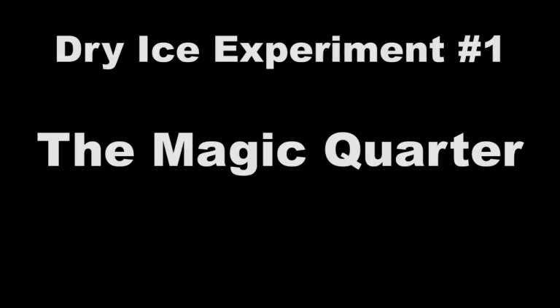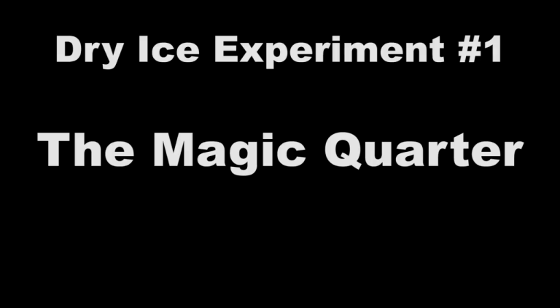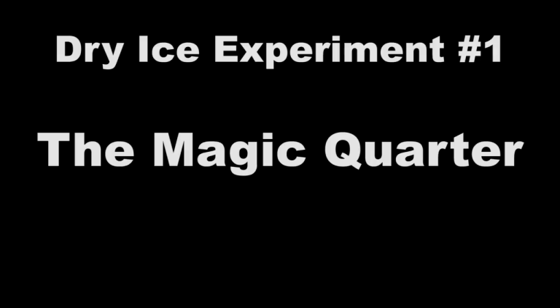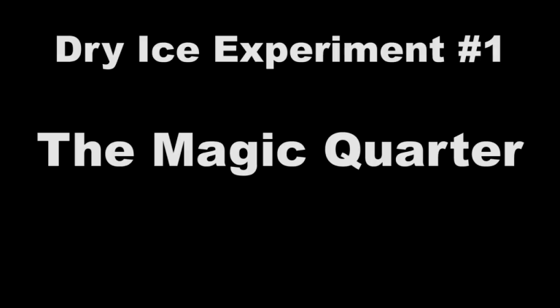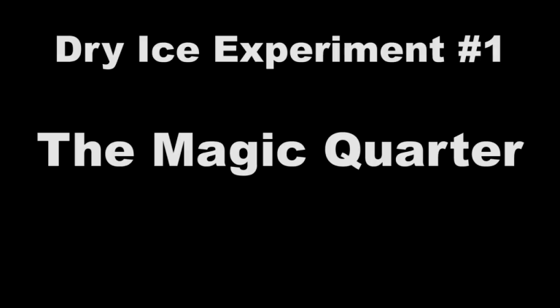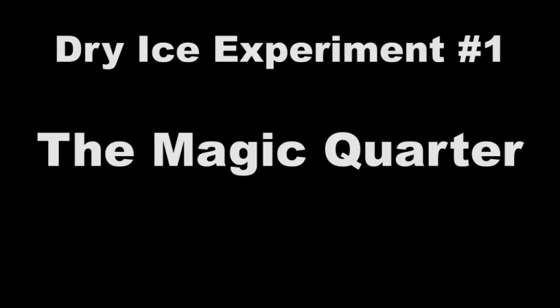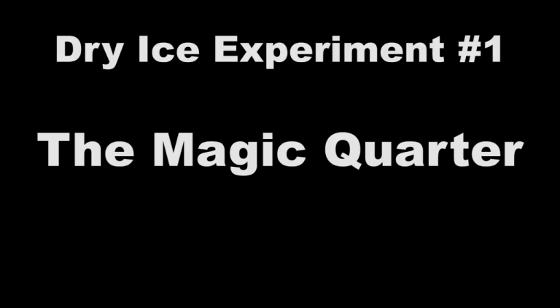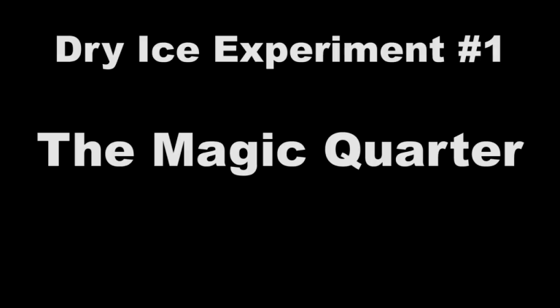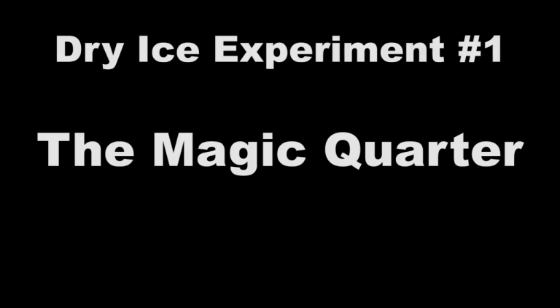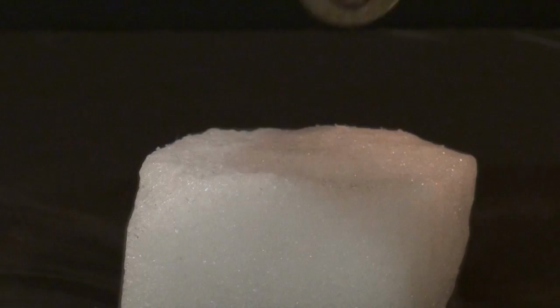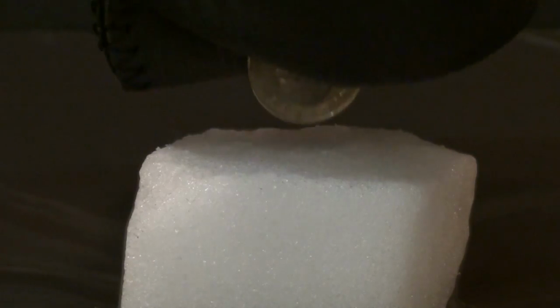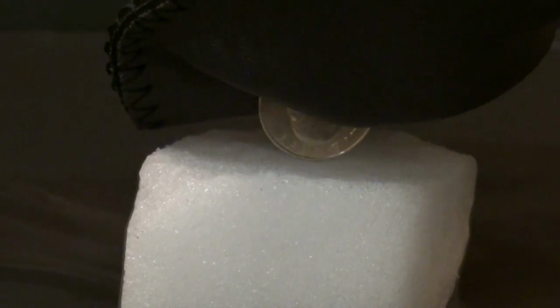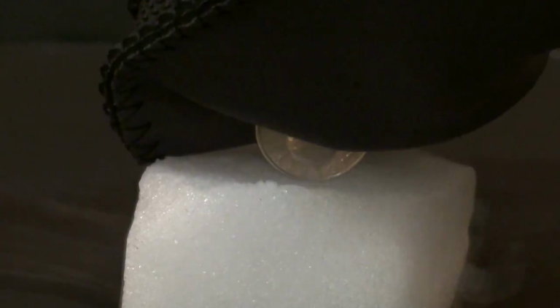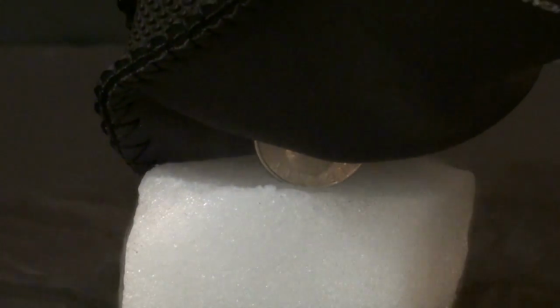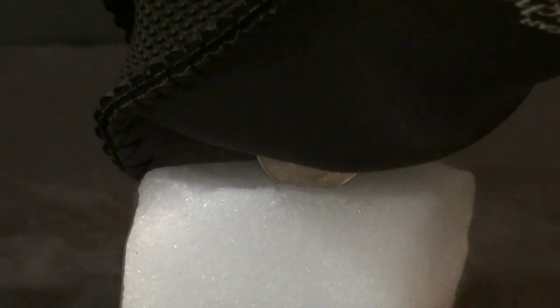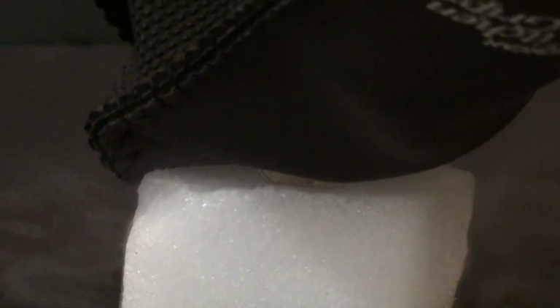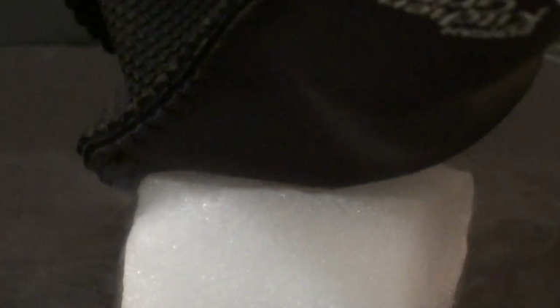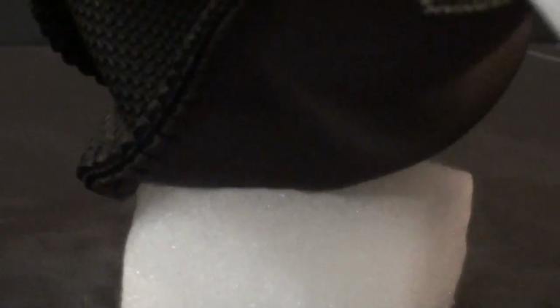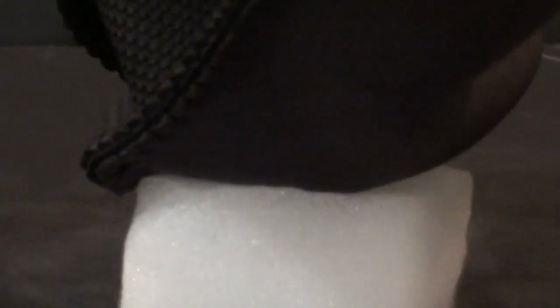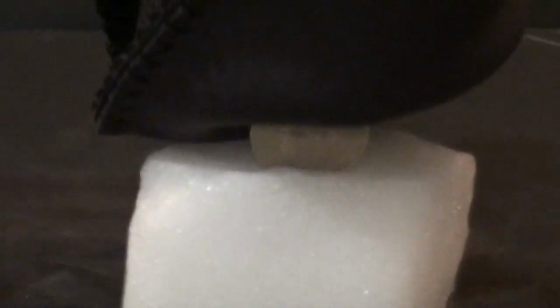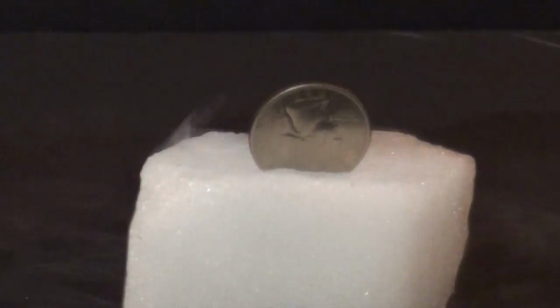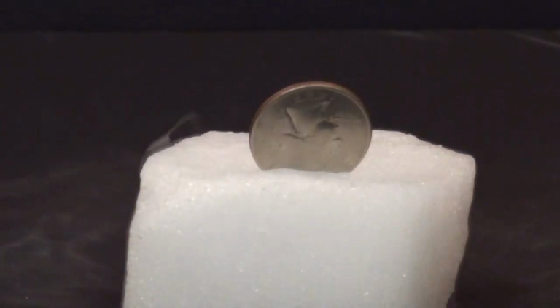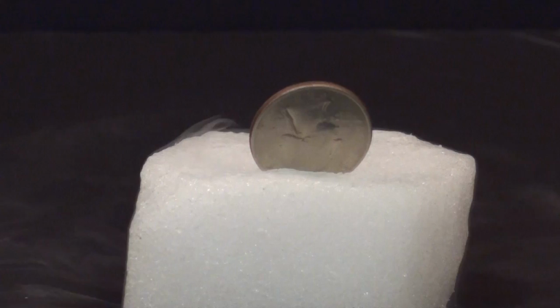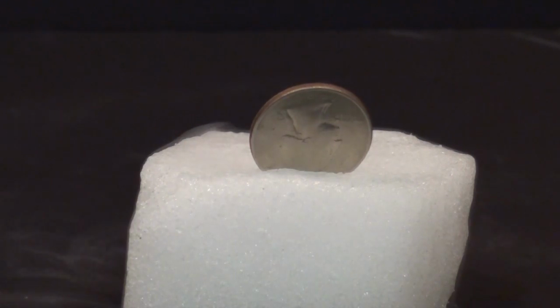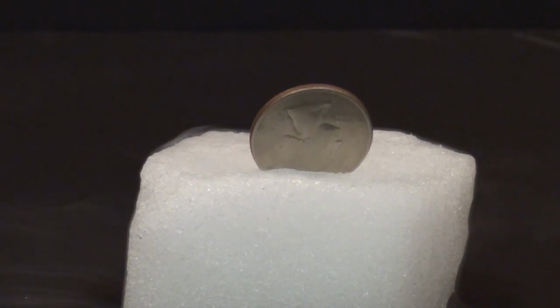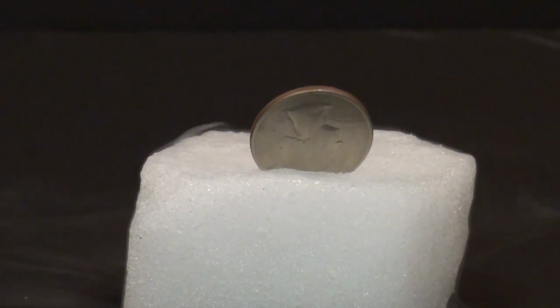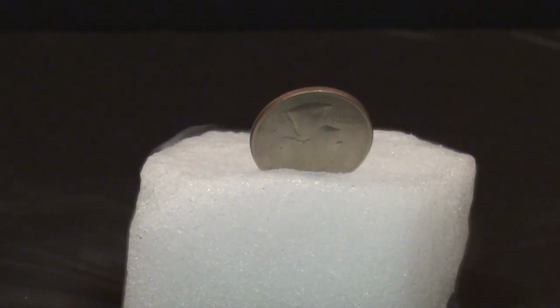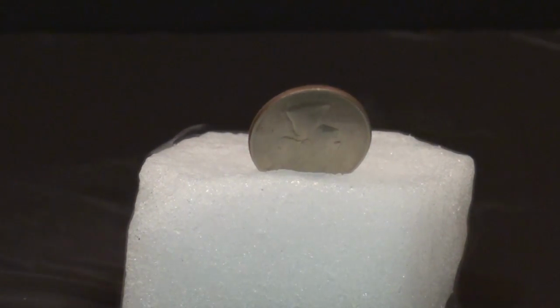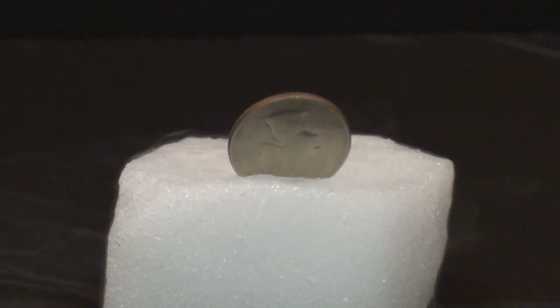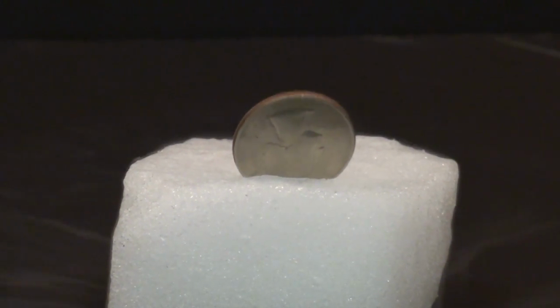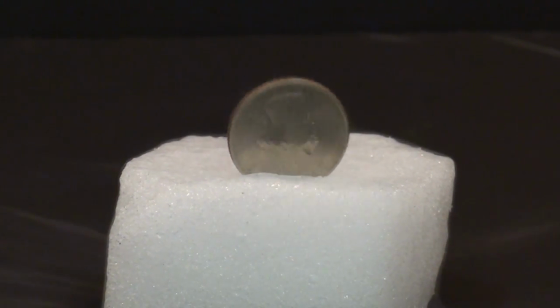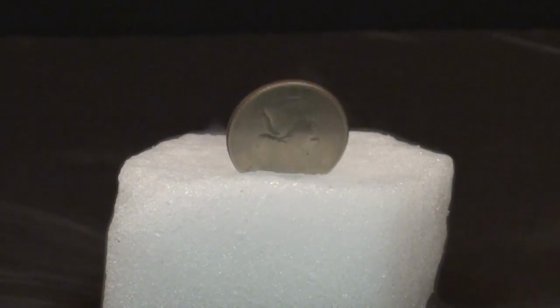Let's start with the magic quarter. By placing a quarter directly into the side of a small block of dry ice, it'll actually cause small pockets of gas to quickly form on the side of the quarter, which will rocket back and forth.